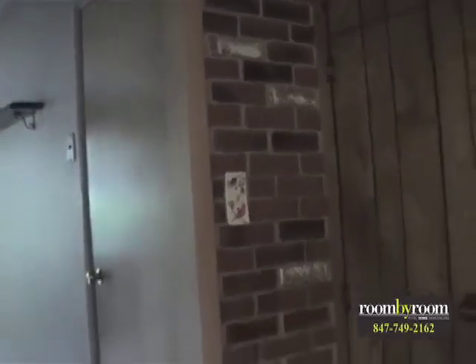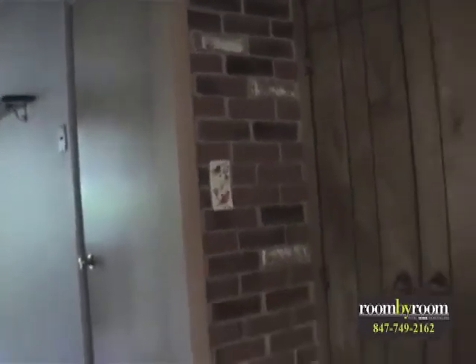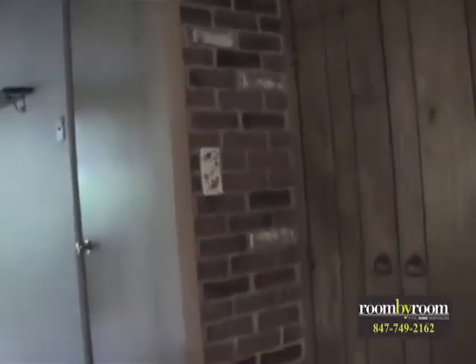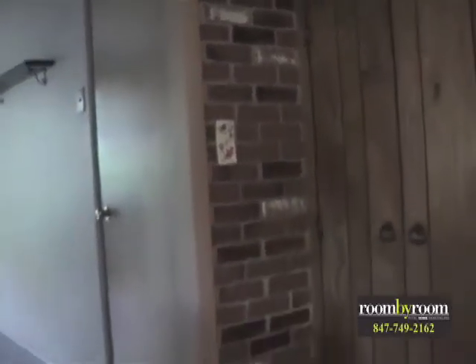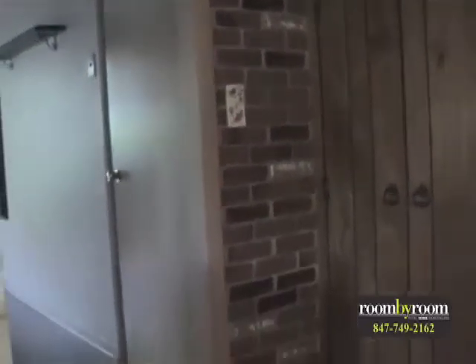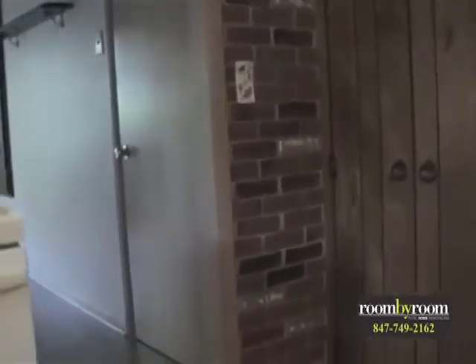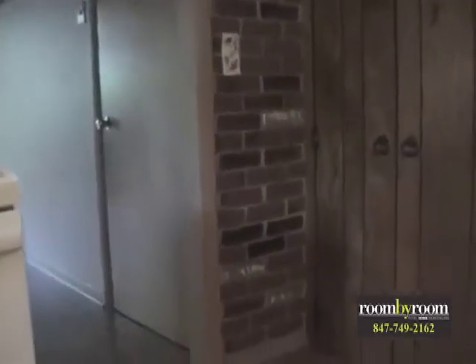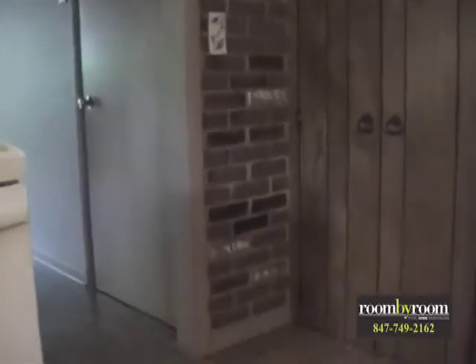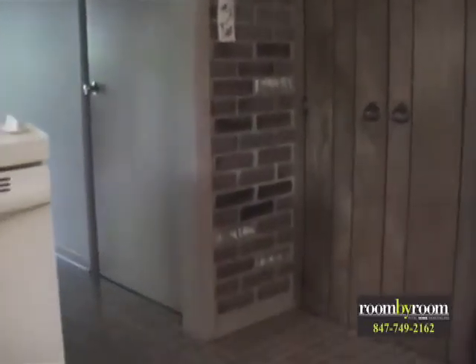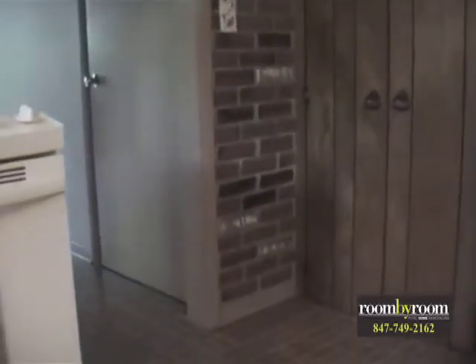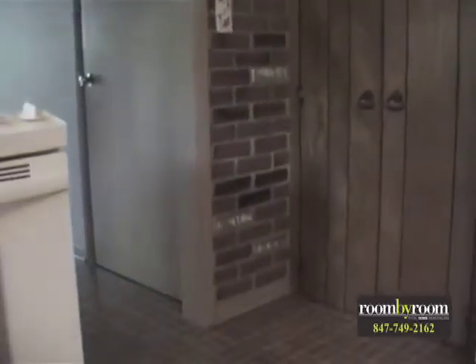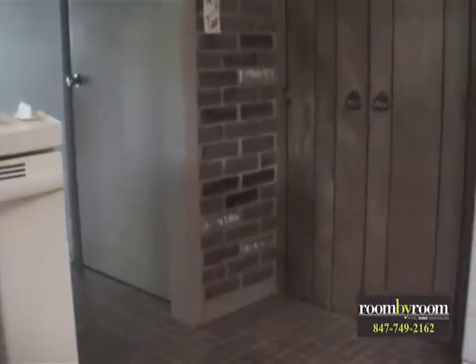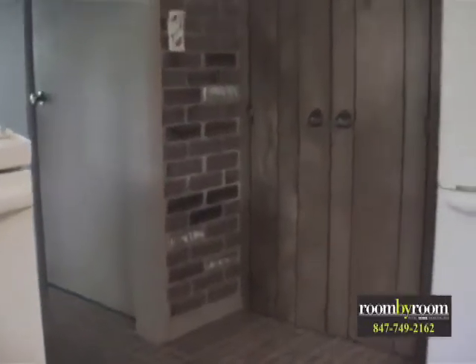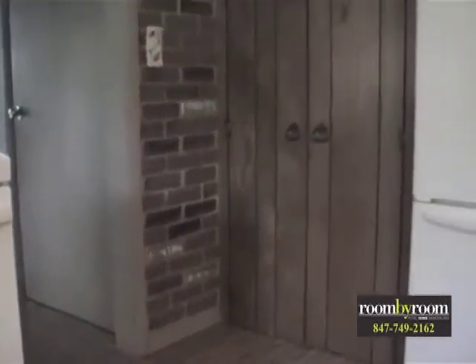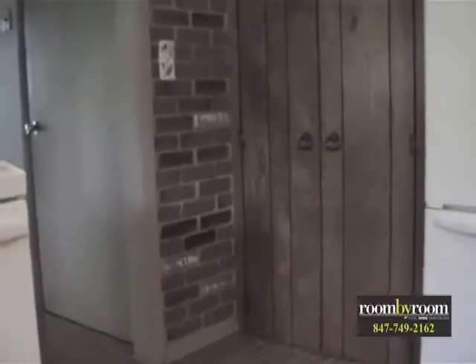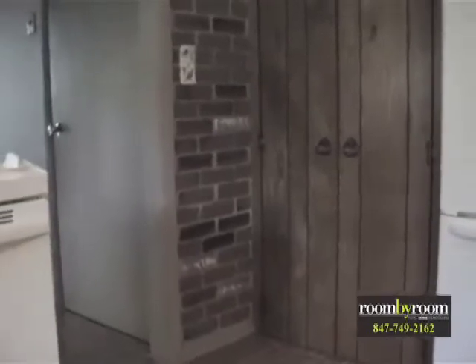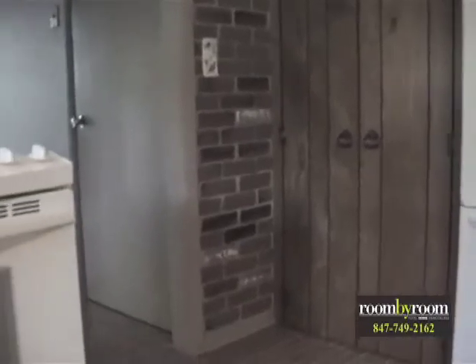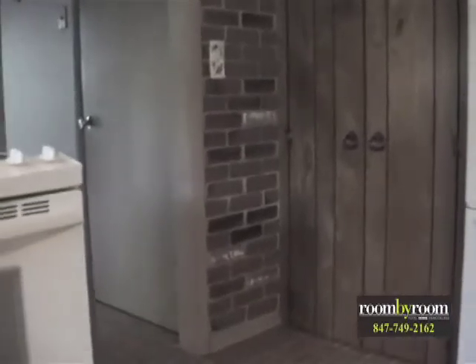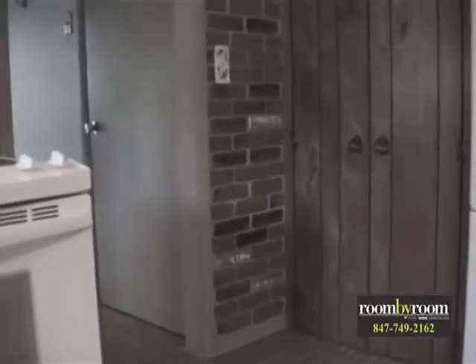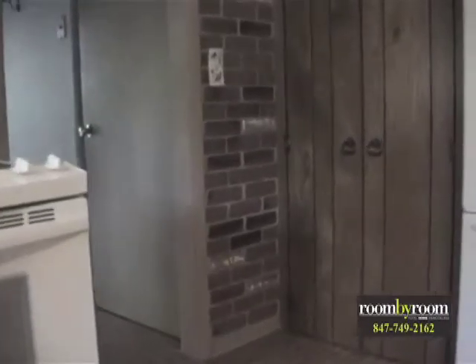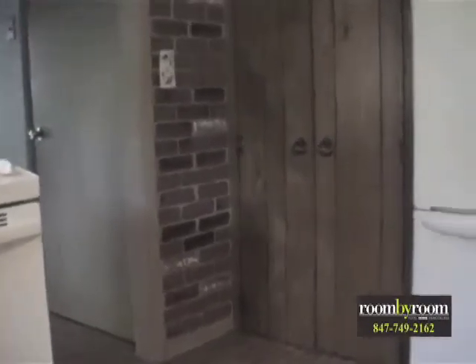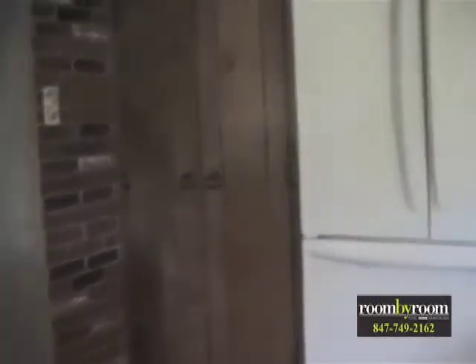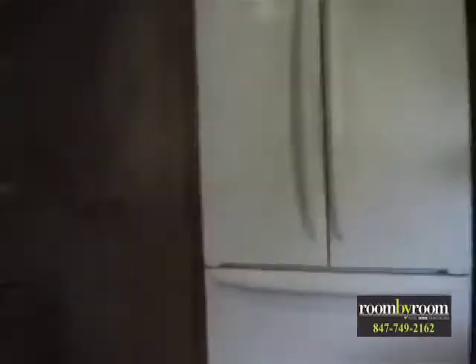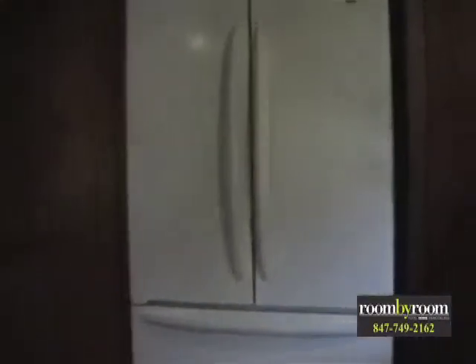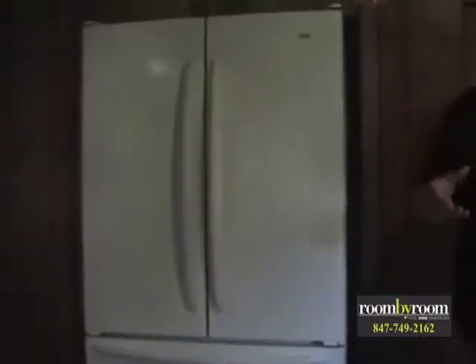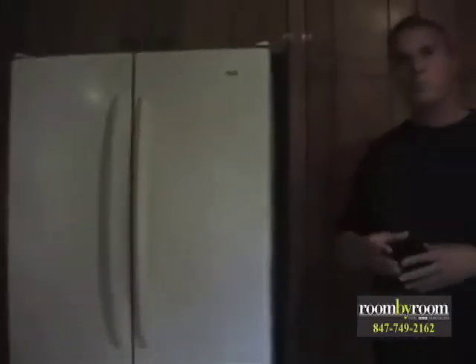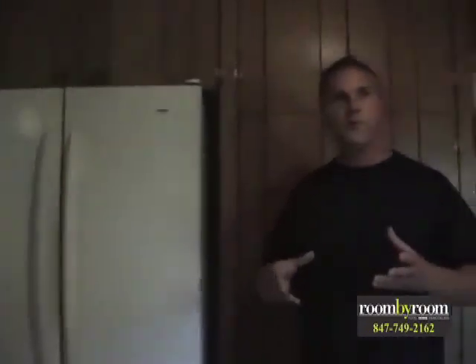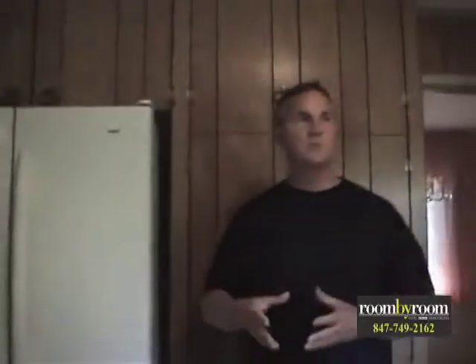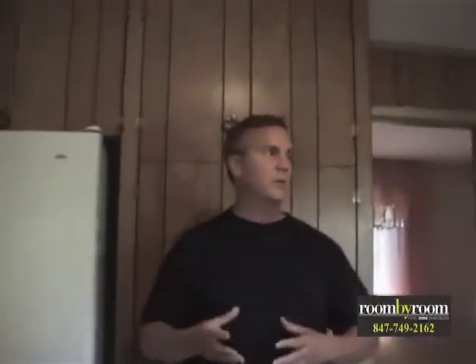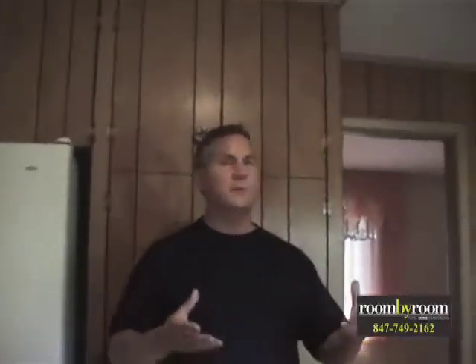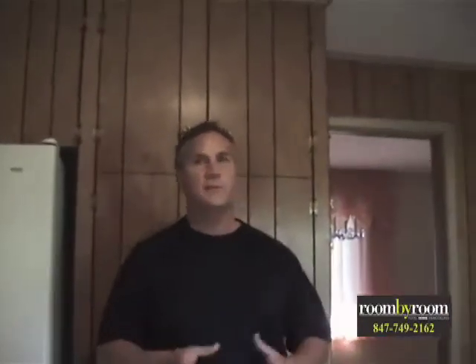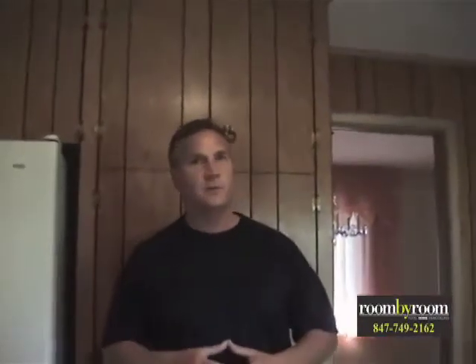Tomorrow when the guys come in we're going to rip this all down. We're going to do some better lighting in here — there's not a lot of lights currently, so we're putting recessed can lights in. We also want to do some under cabinet lighting and add features that bring the kitchen up to date for the owner.